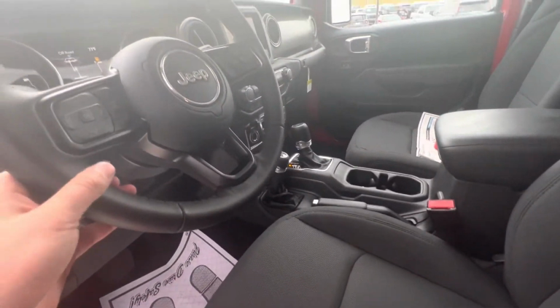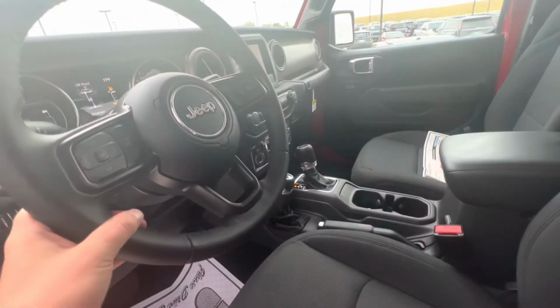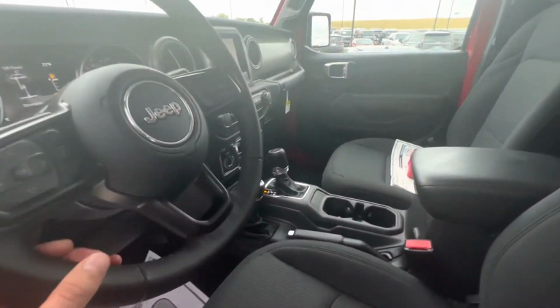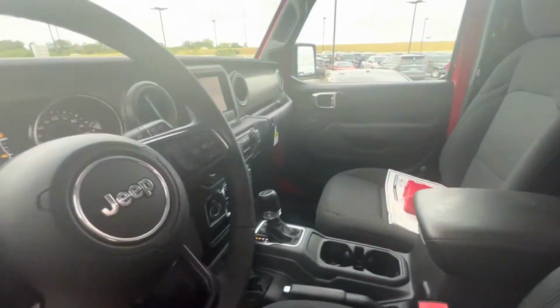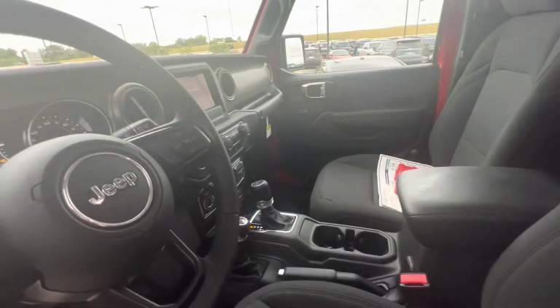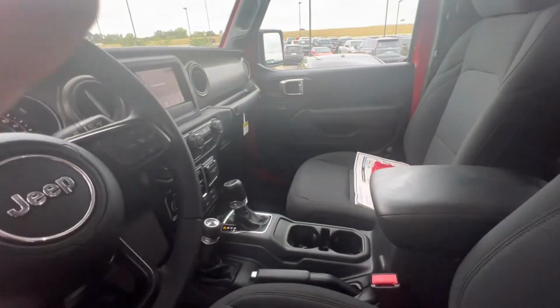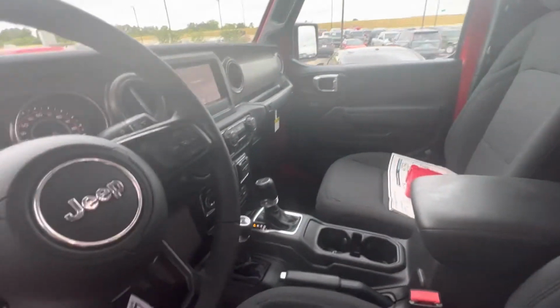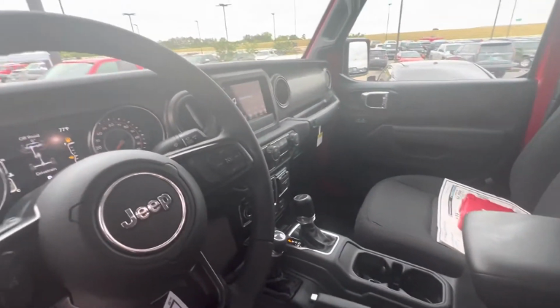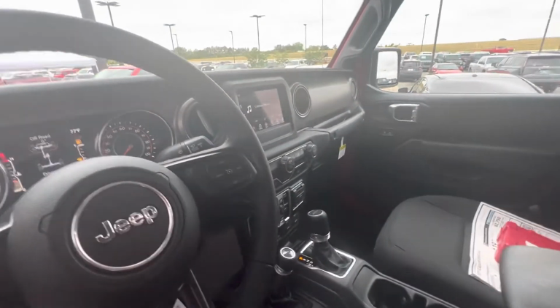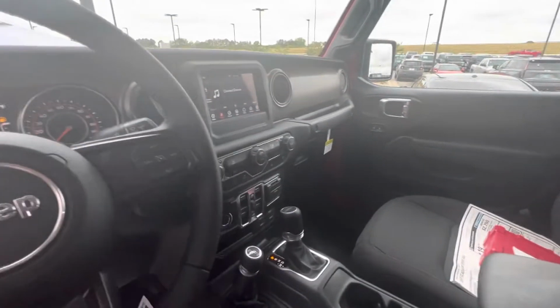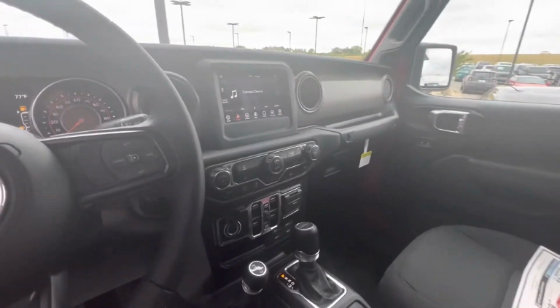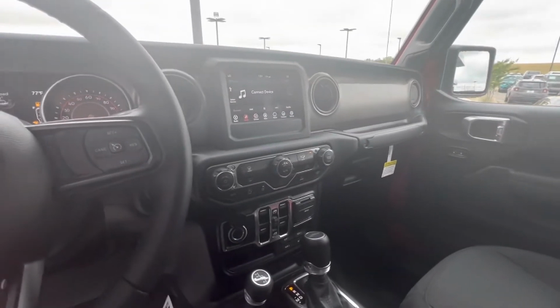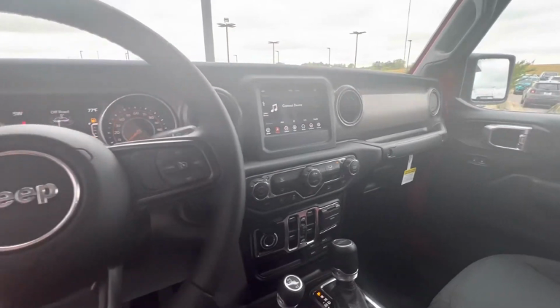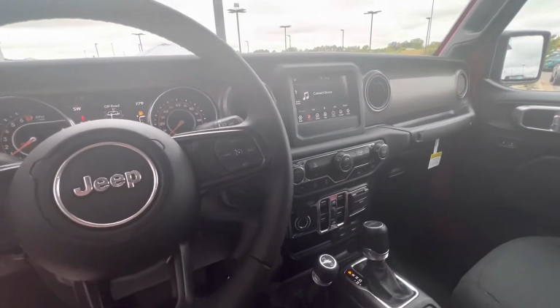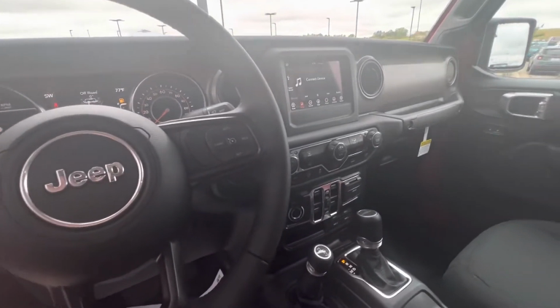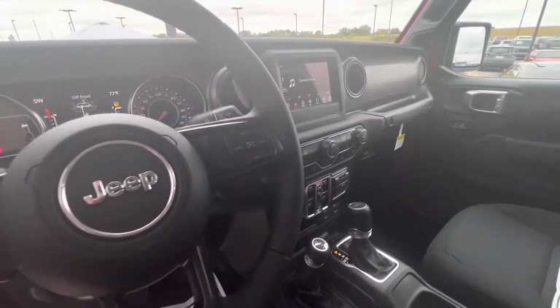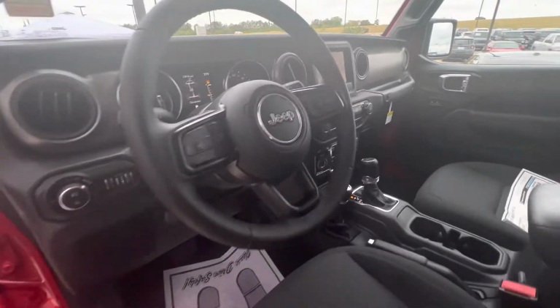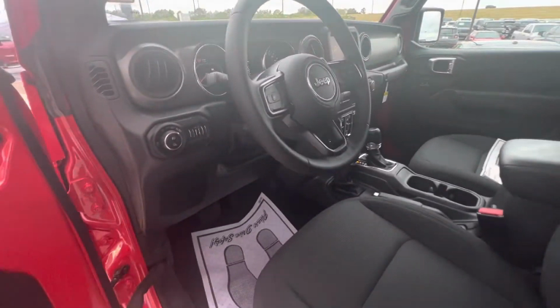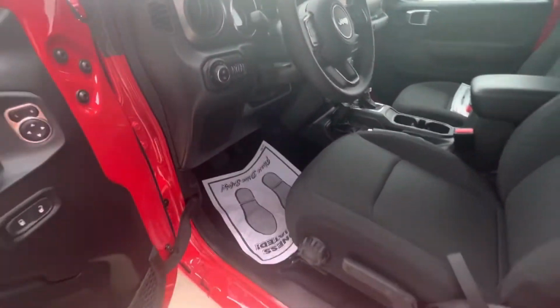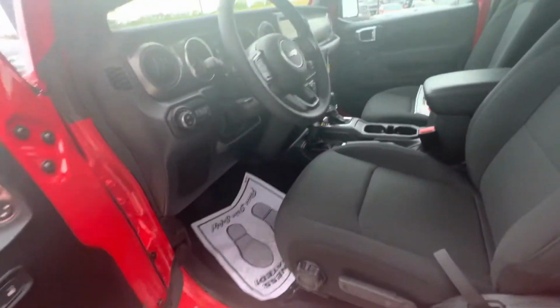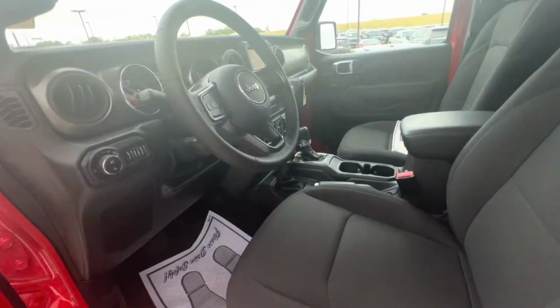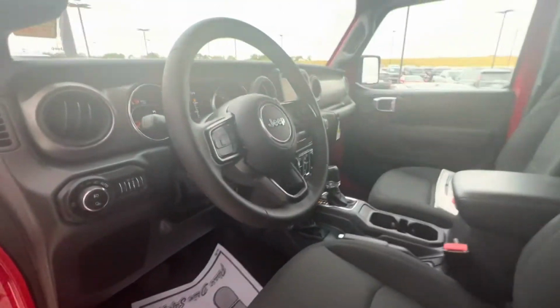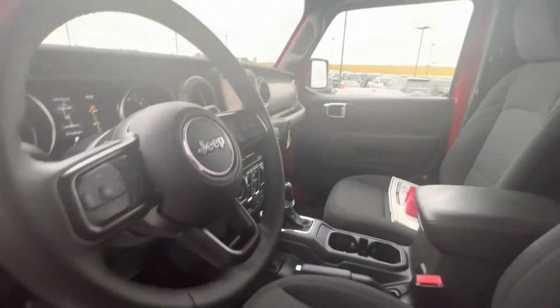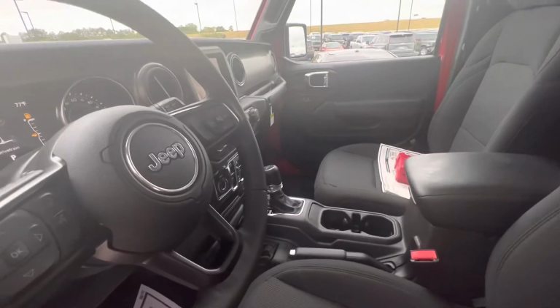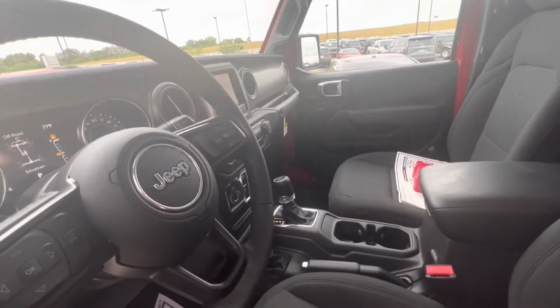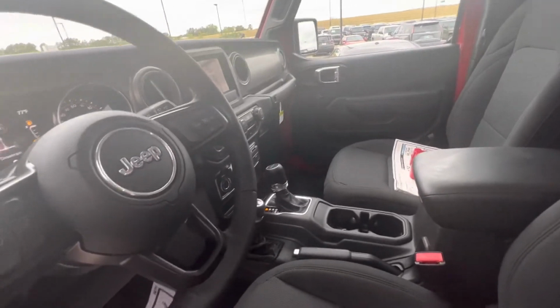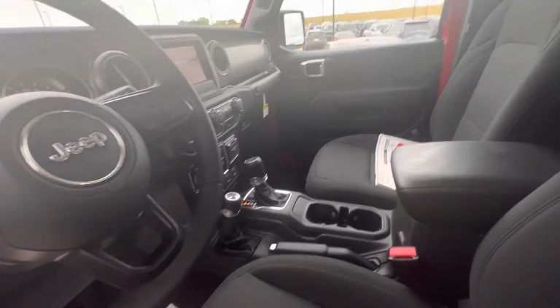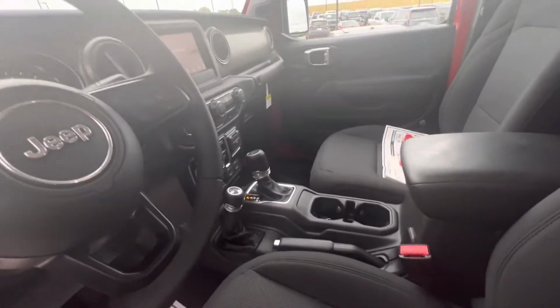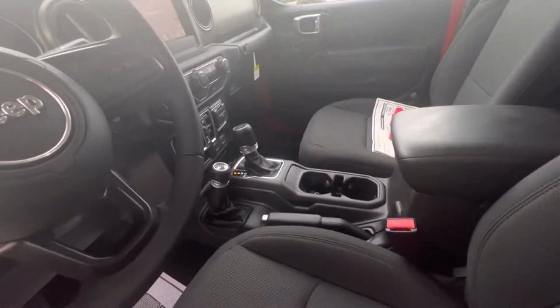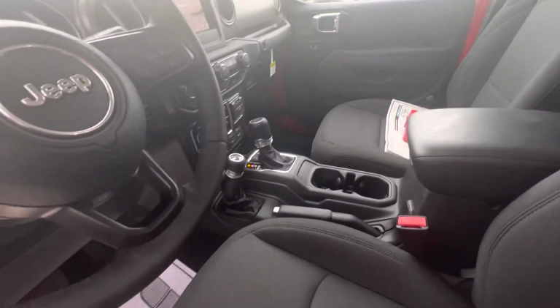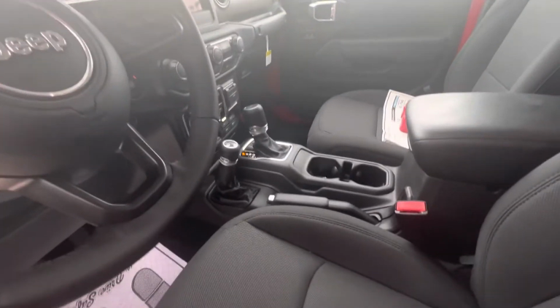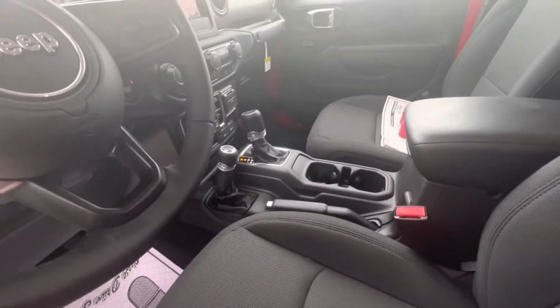These Jeeps are really awesome, man. I have too many Gladiators to know what to do with, so come and get yours. You can take it home today. Thank you so much again. My name is Cole Hampton. I look forward to hearing from you. Let me know what it takes to earn your business. Bye-bye.